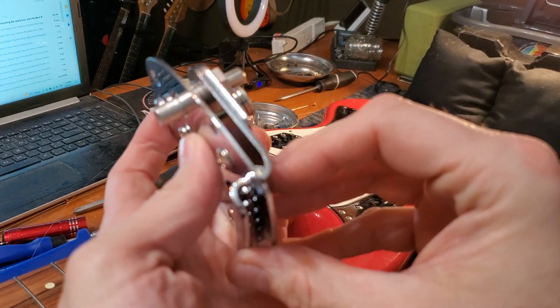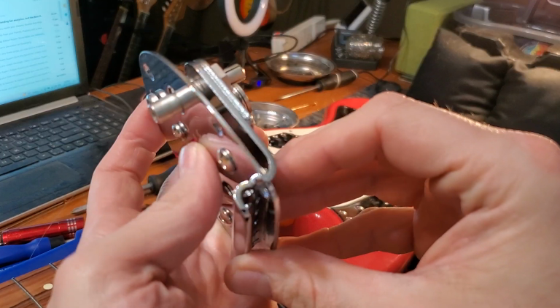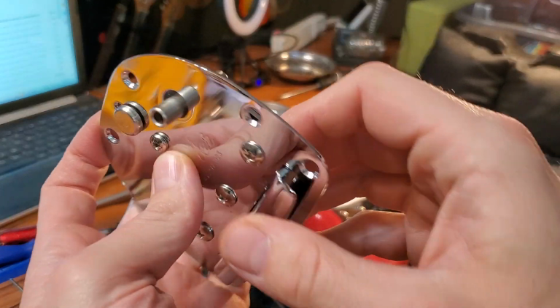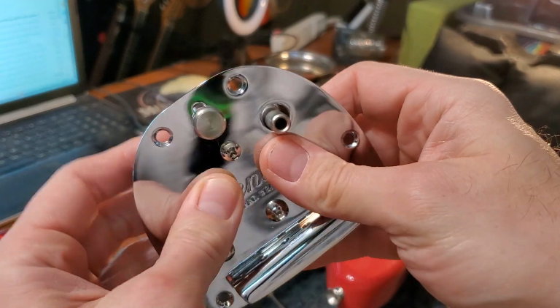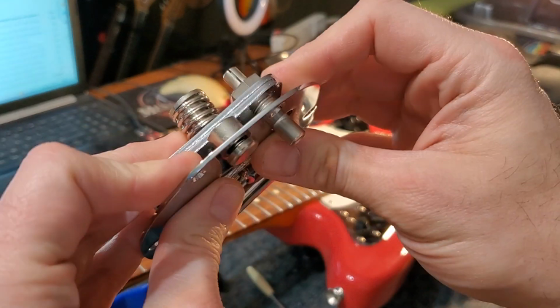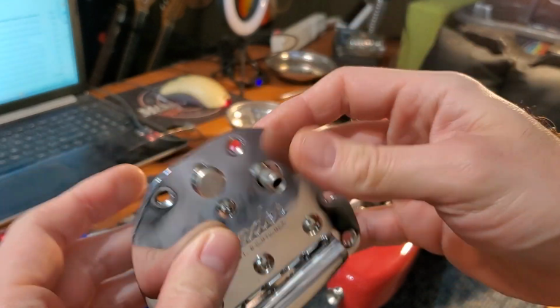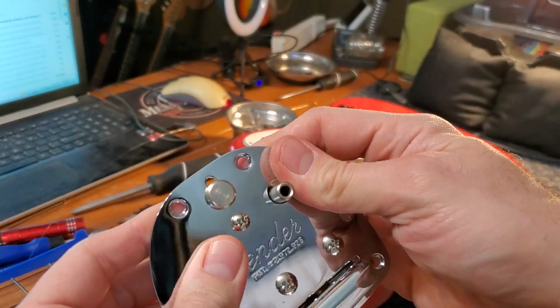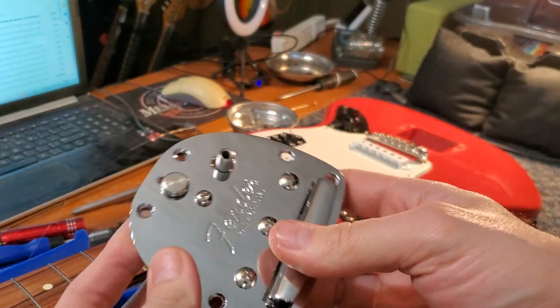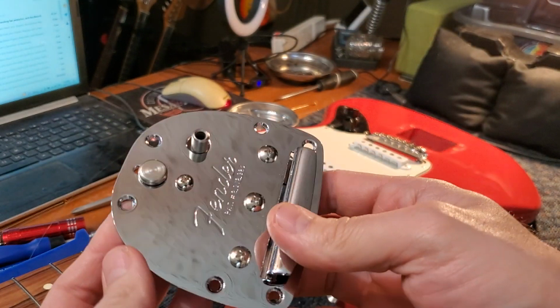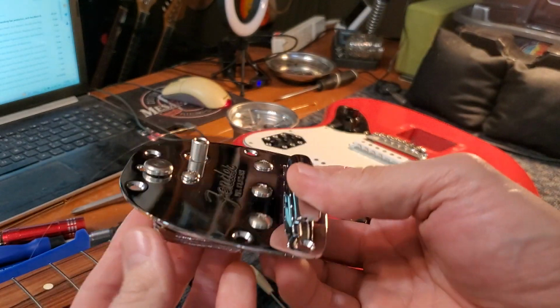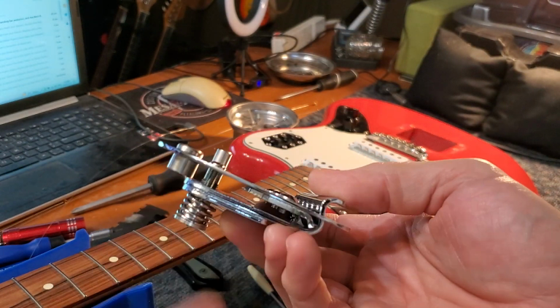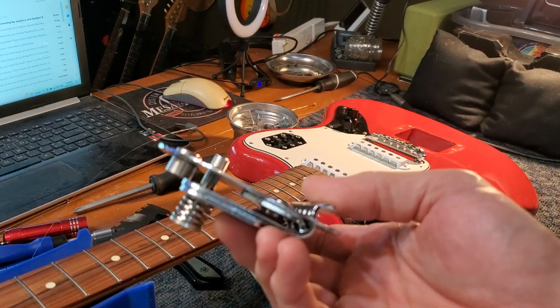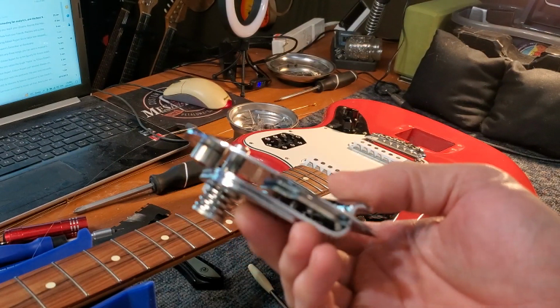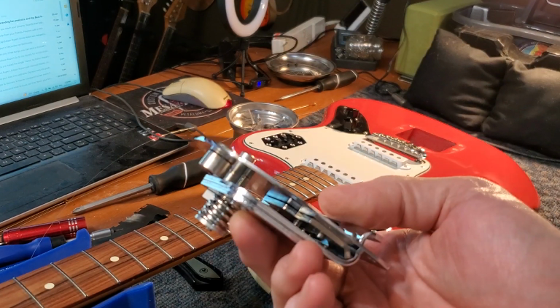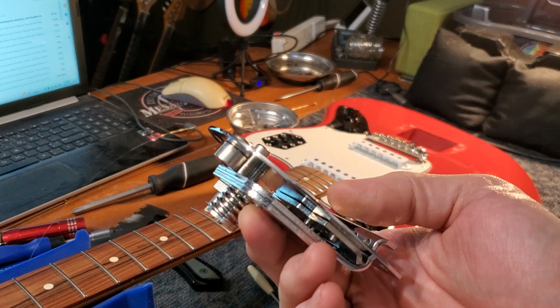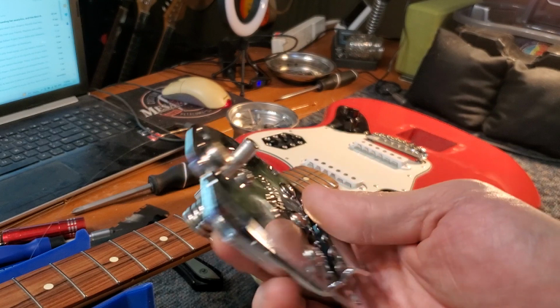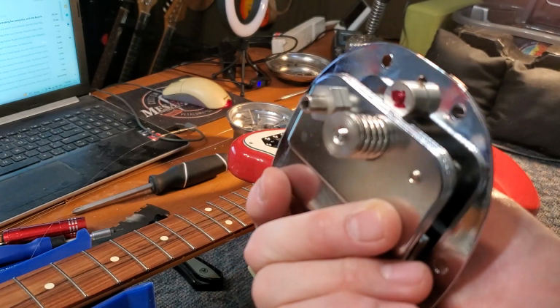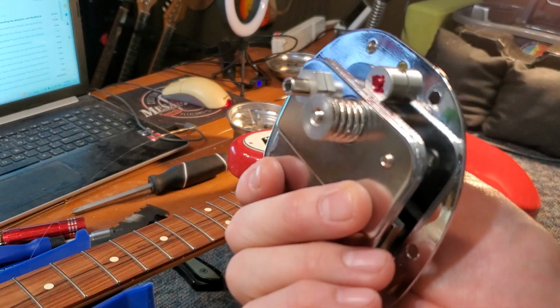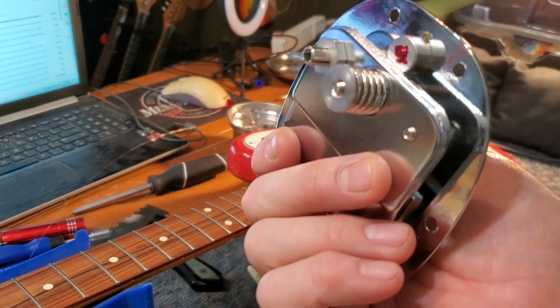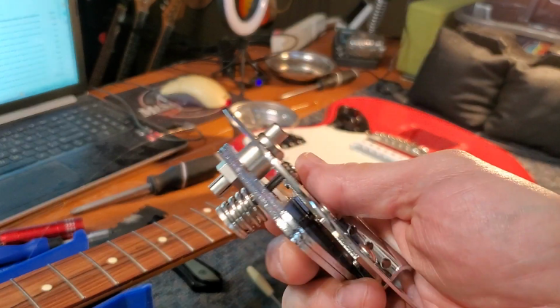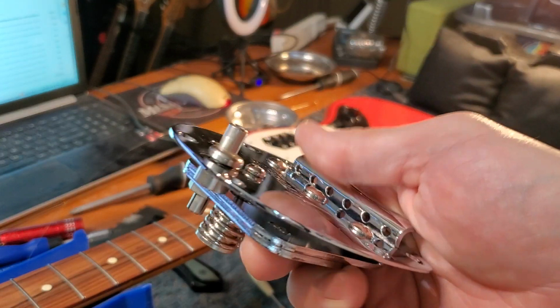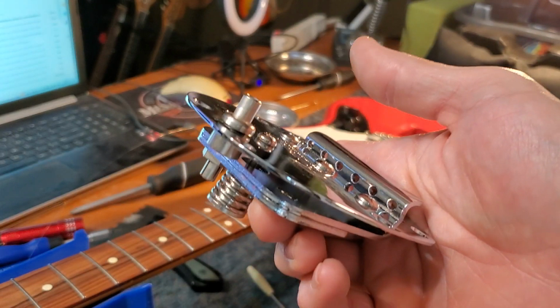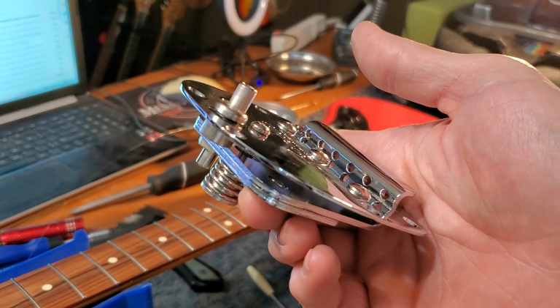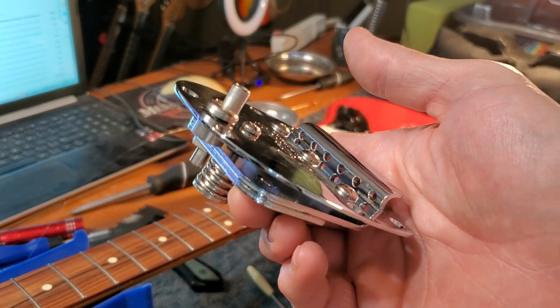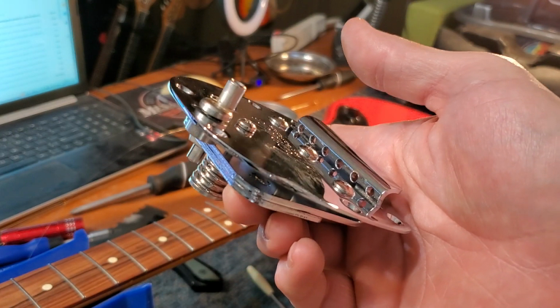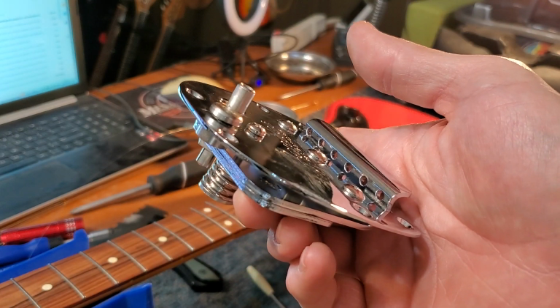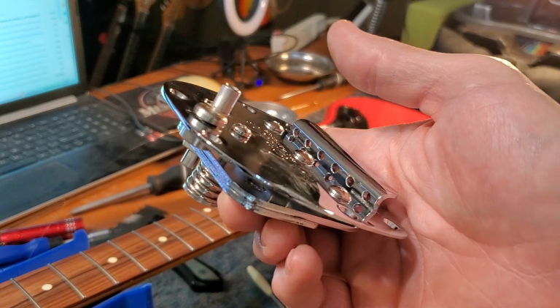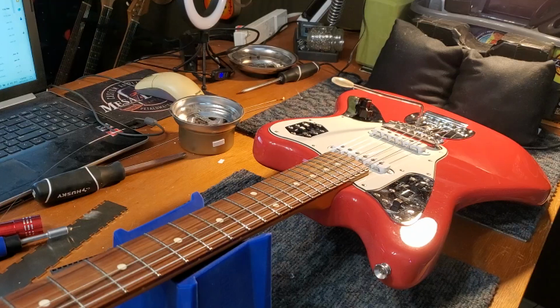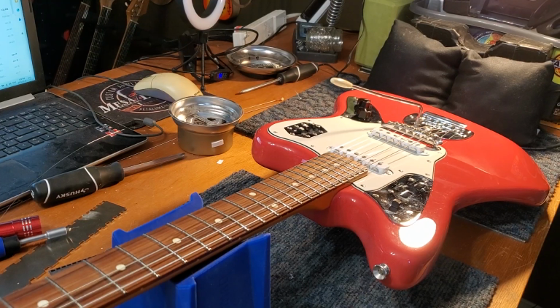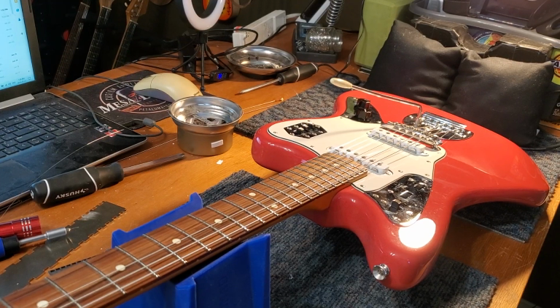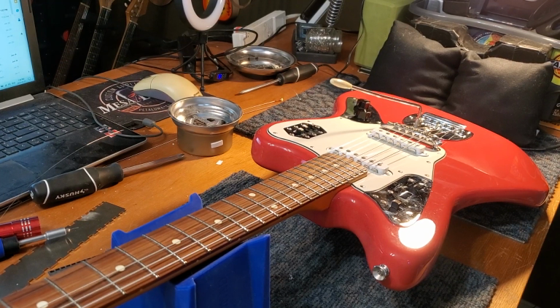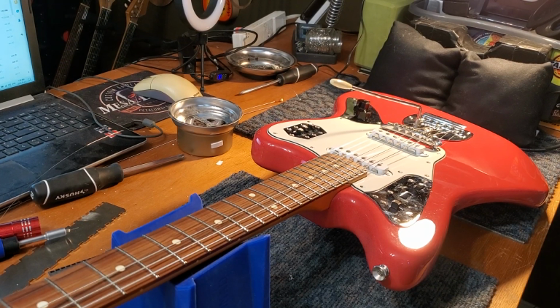And that's it — small fix but still annoying. You have to take off the strings, take off the bridge just to do that. You reinstall into the guitar and there you go!